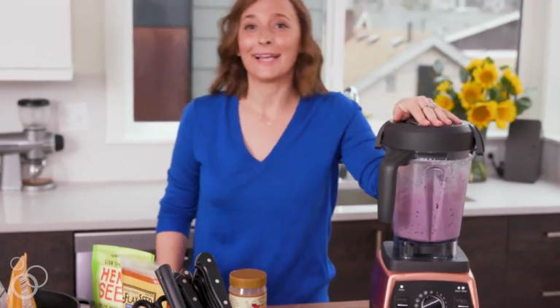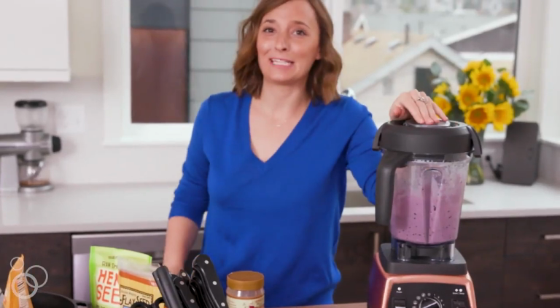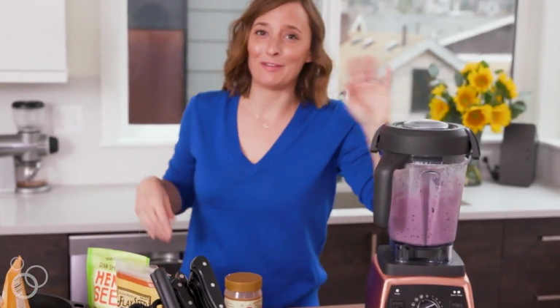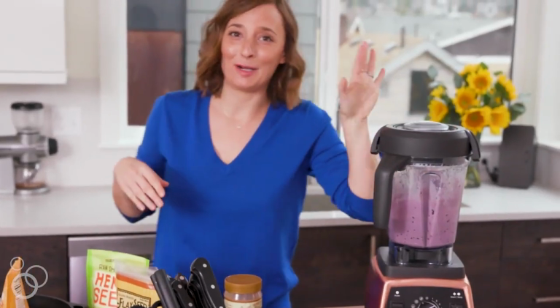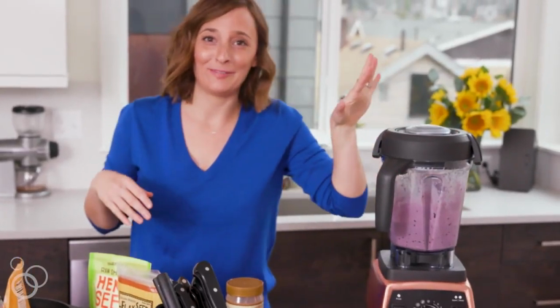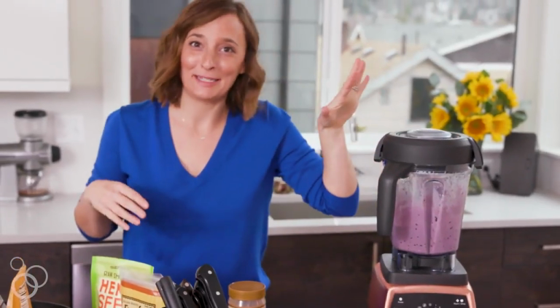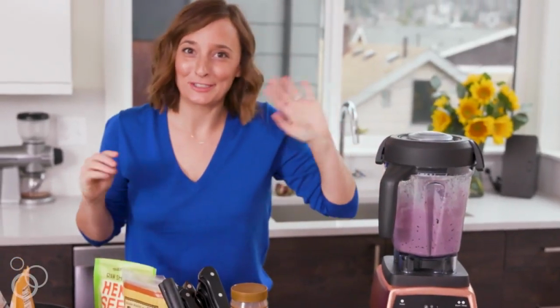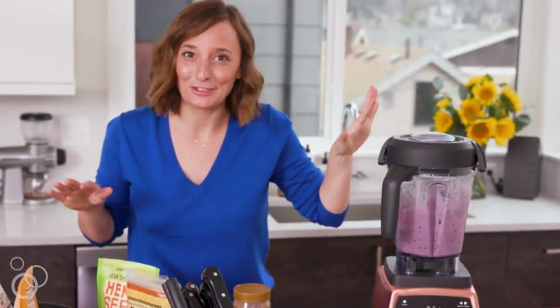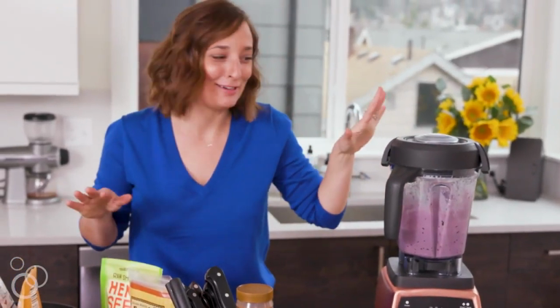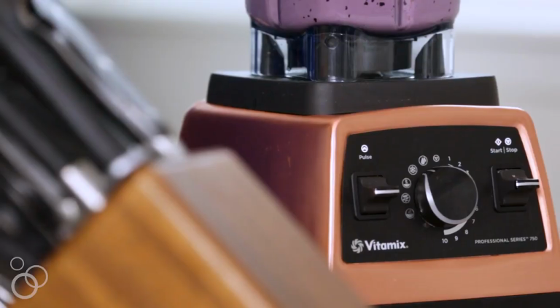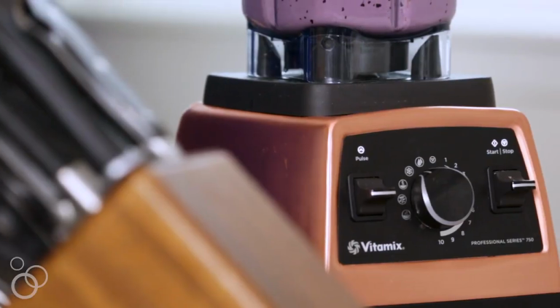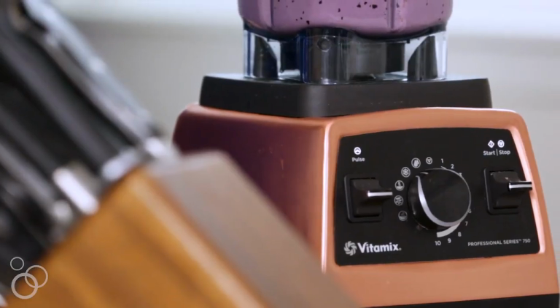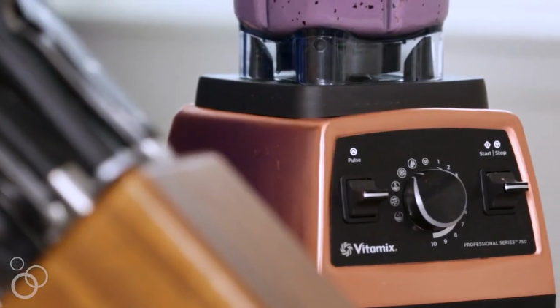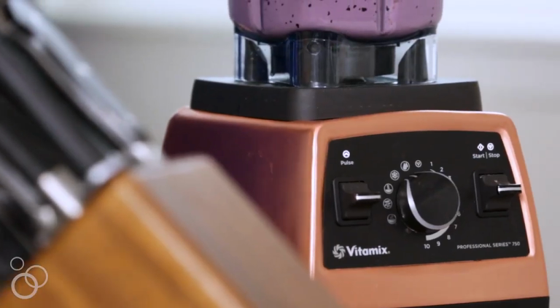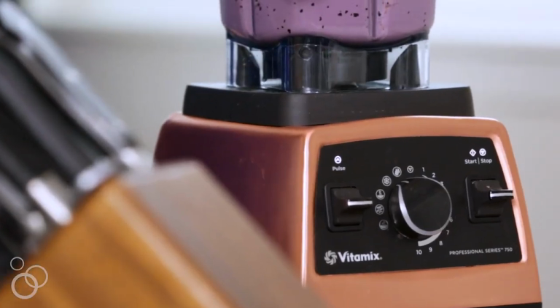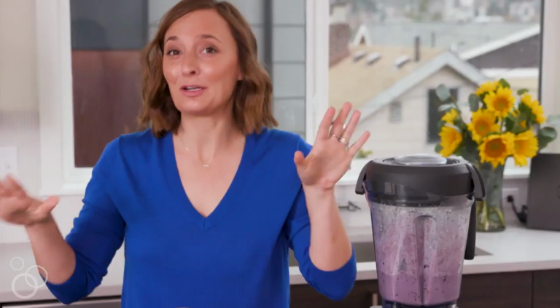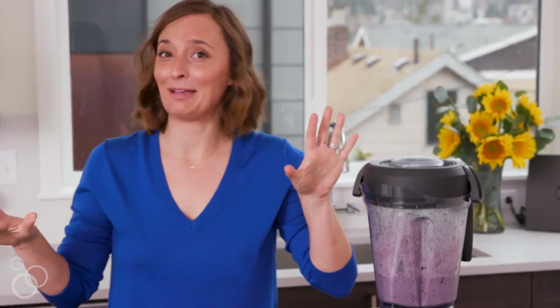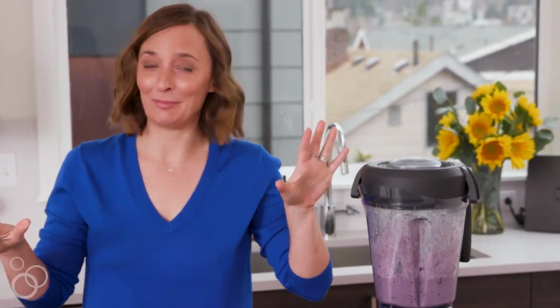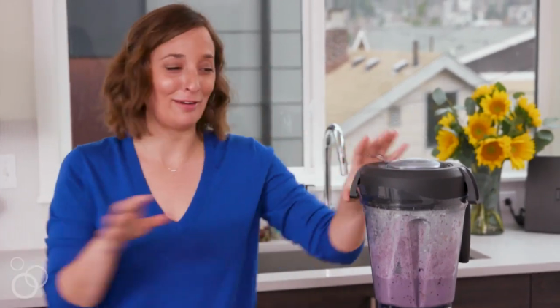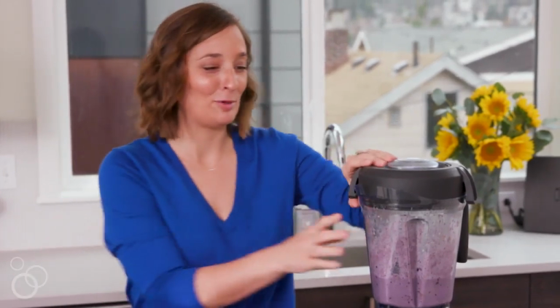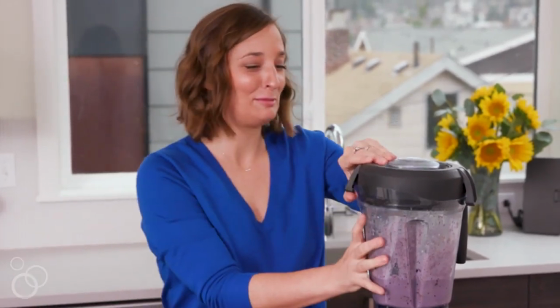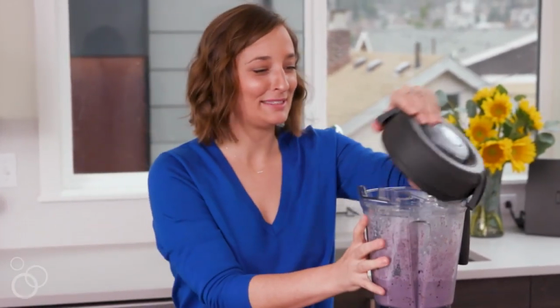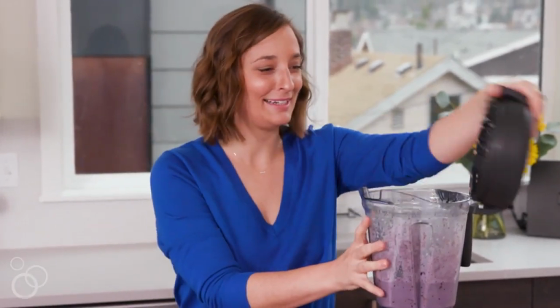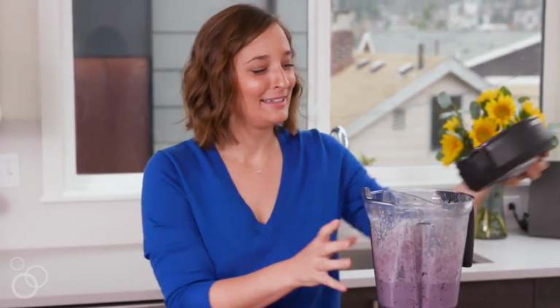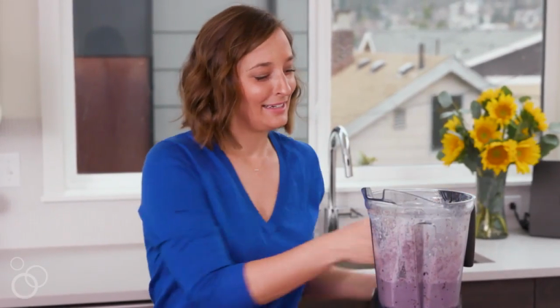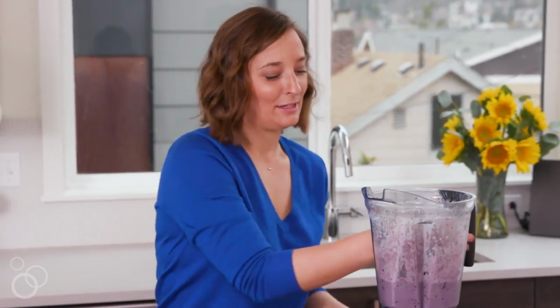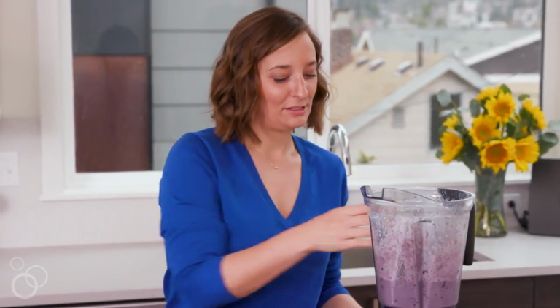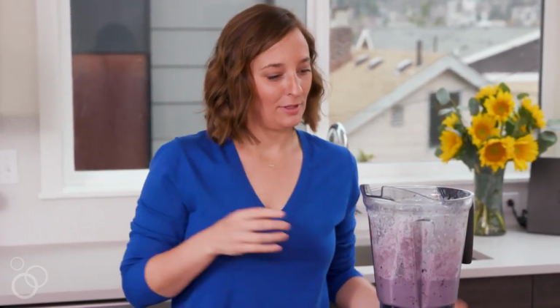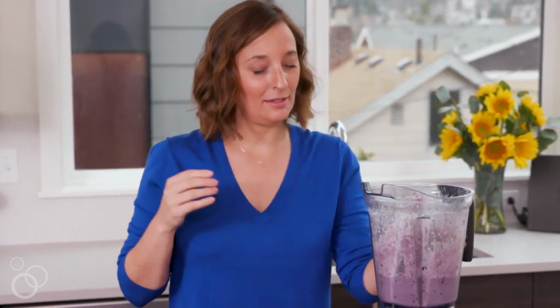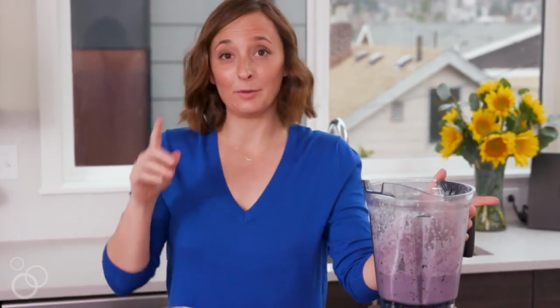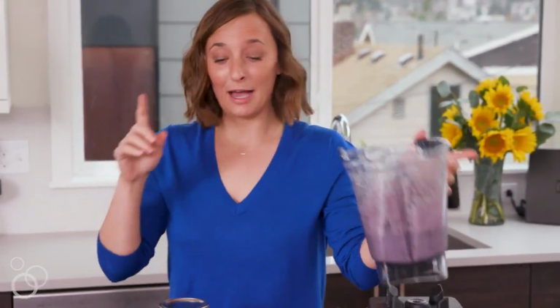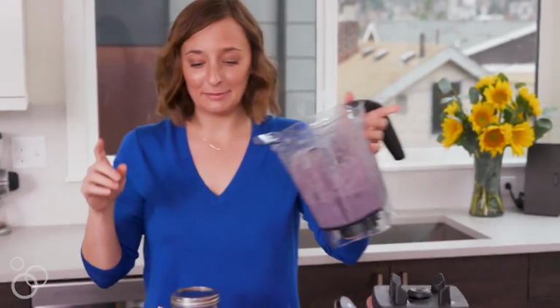My favorite part about the Vitamix is it just turns off on its own. This is literally my favorite part of every morning — I'm so excited. We just pour it in.